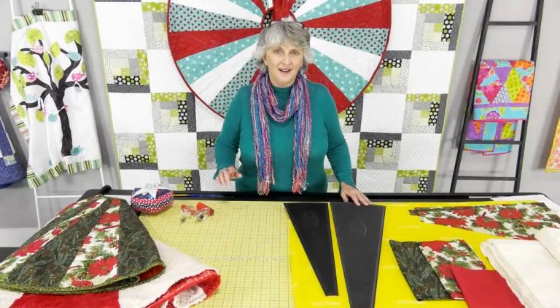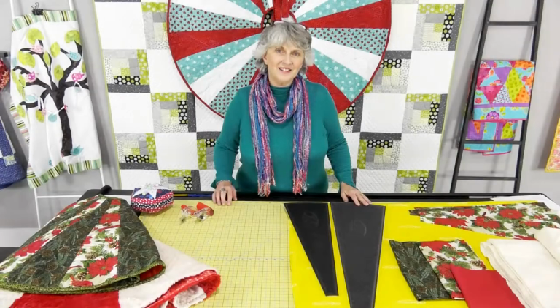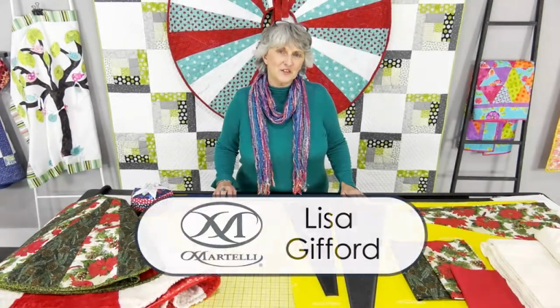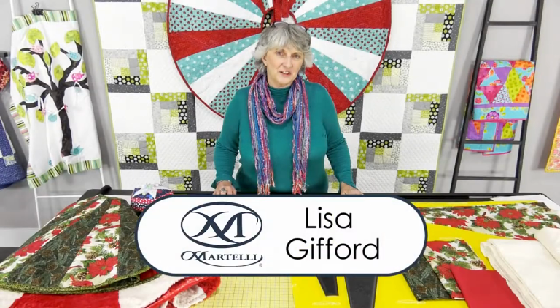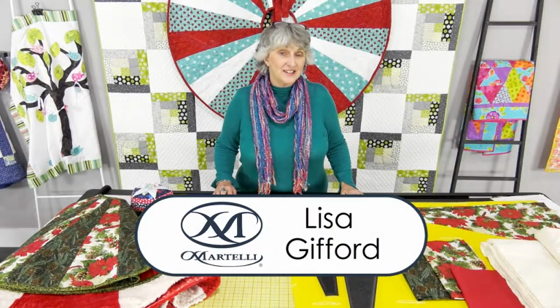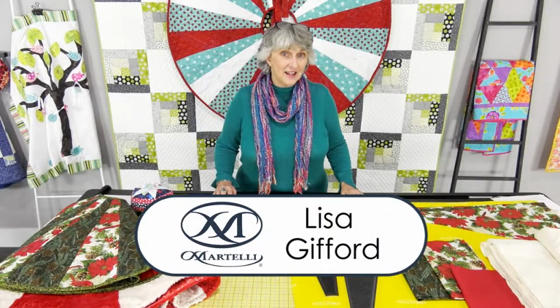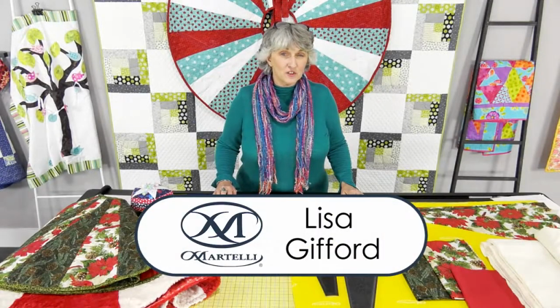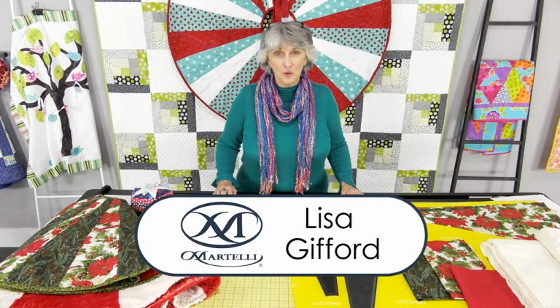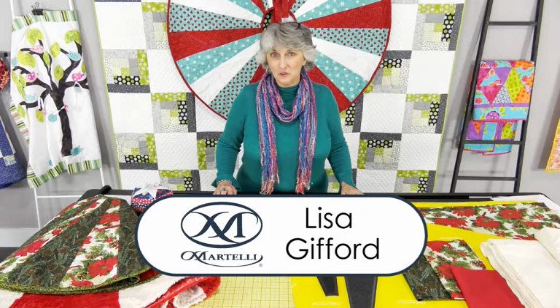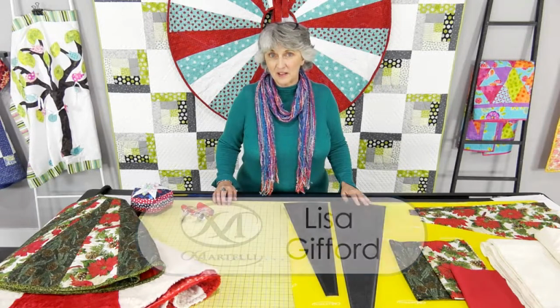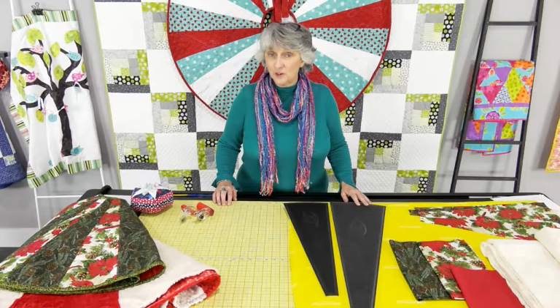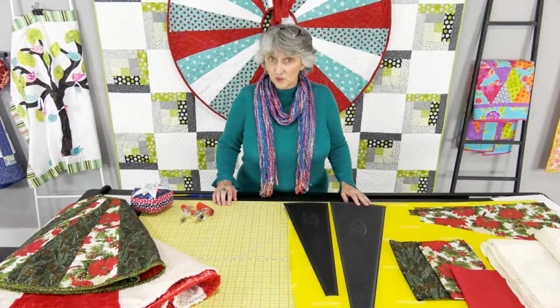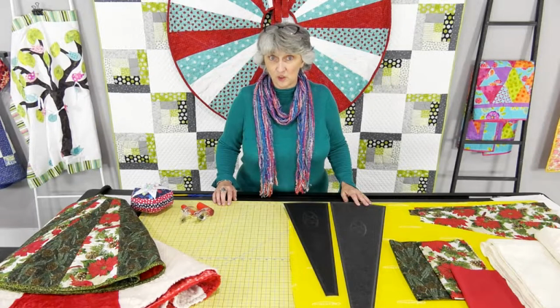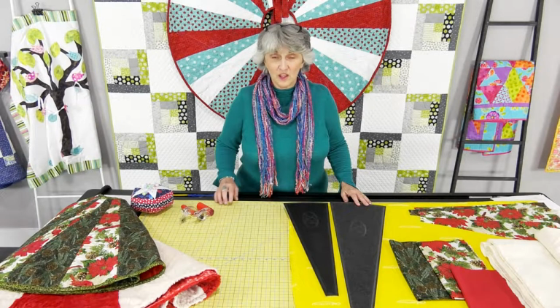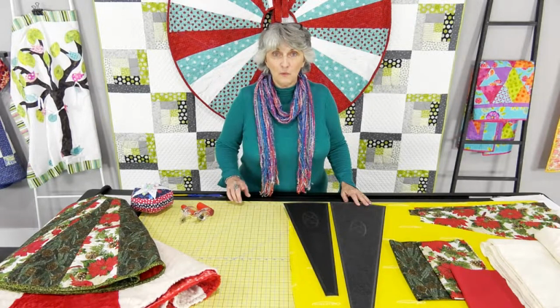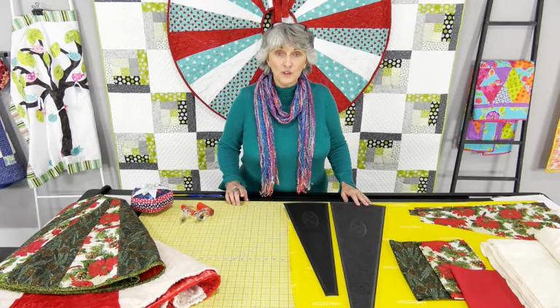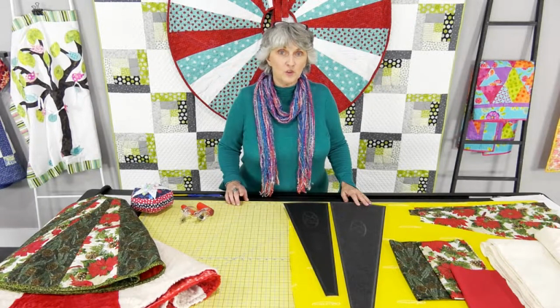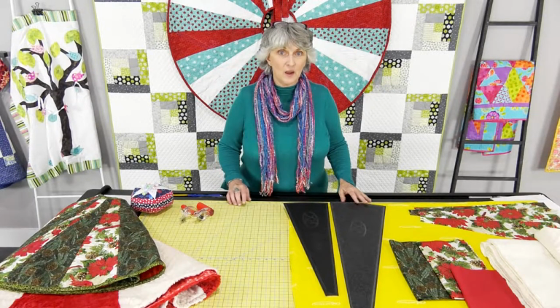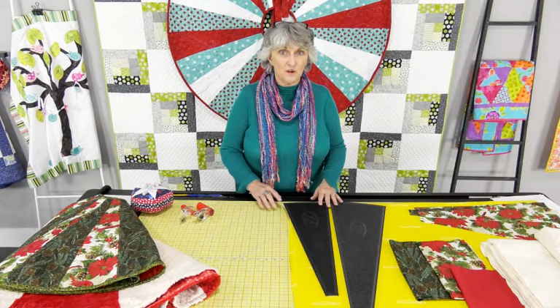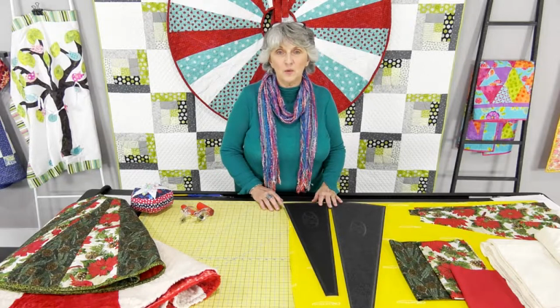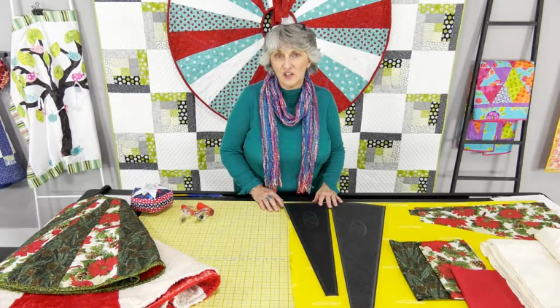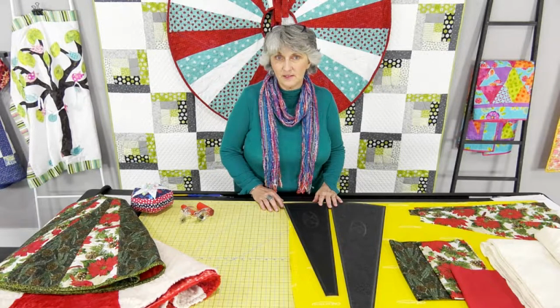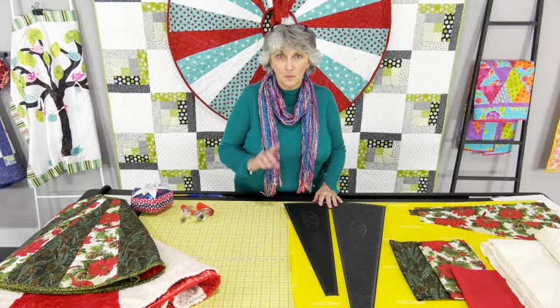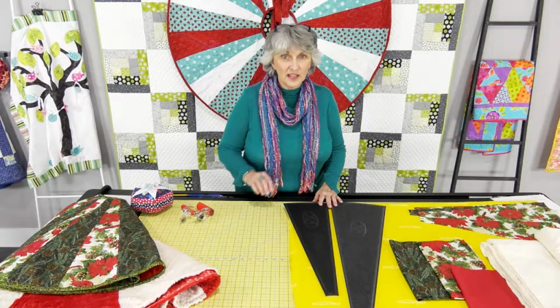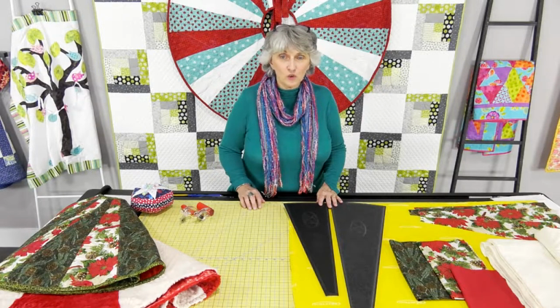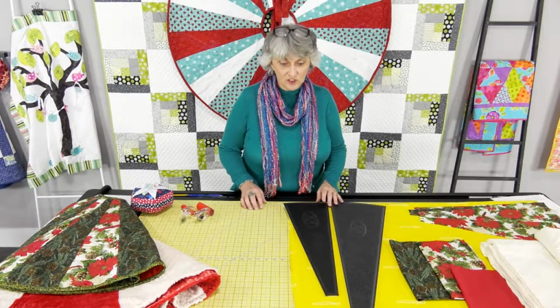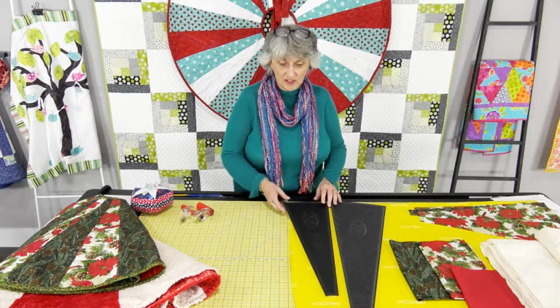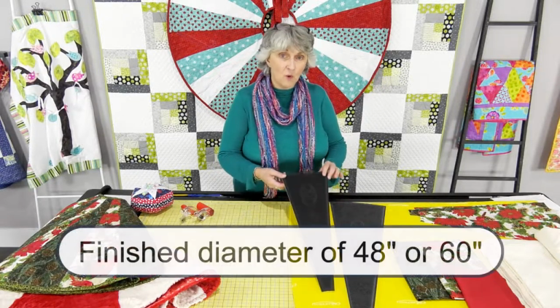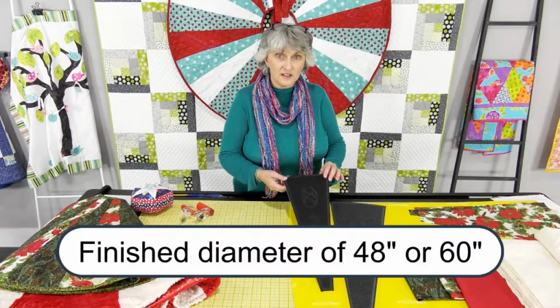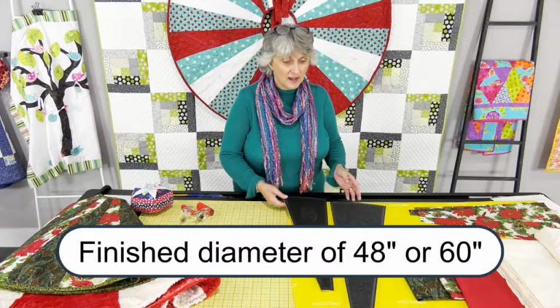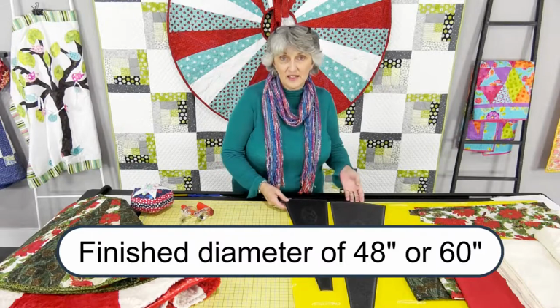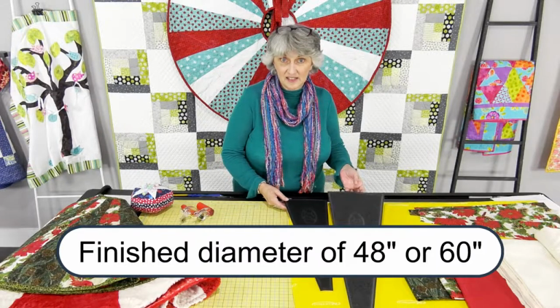Hi, Lisa Gifford here and today I'm going to show you how to make a Christmas tree skirt using the Martelli wedge templates. Martelli has two wedge templates, a 48 and a 60.